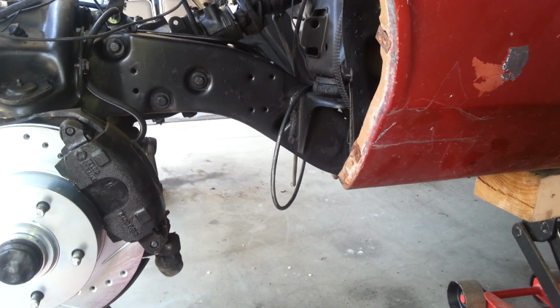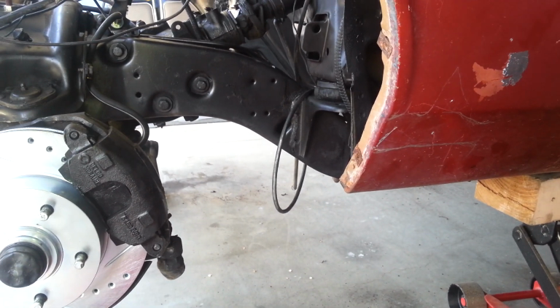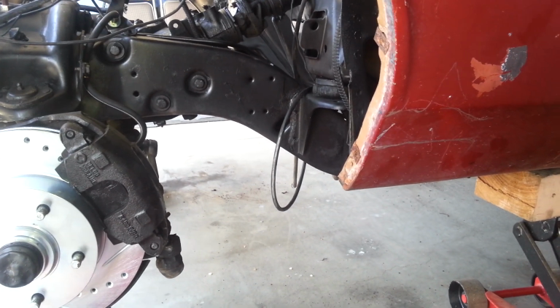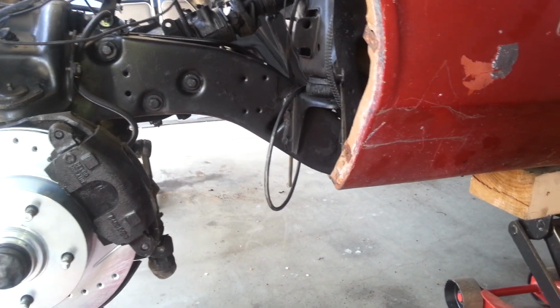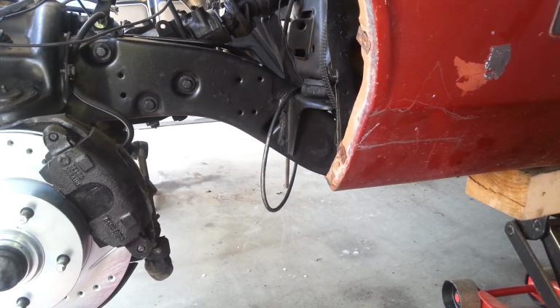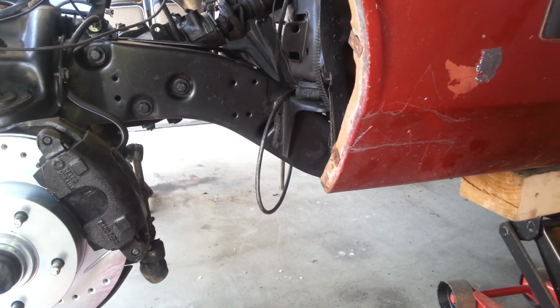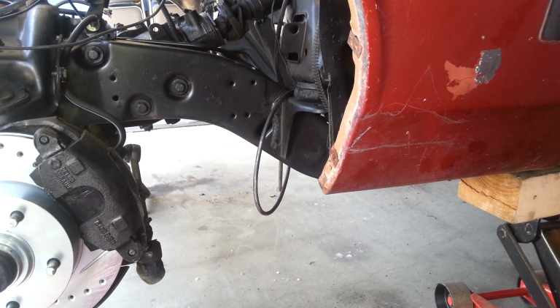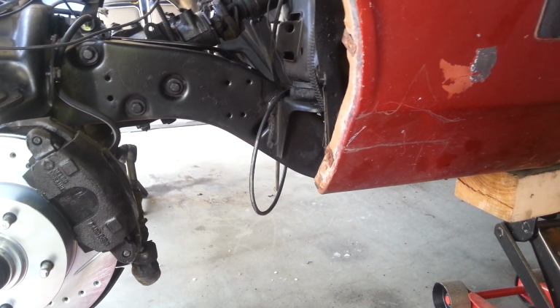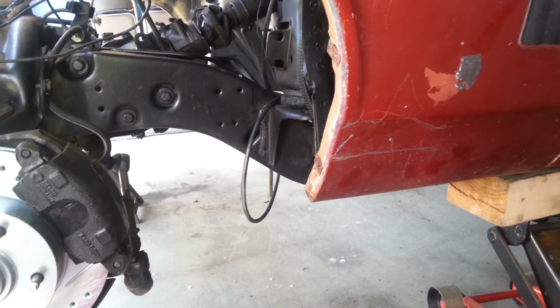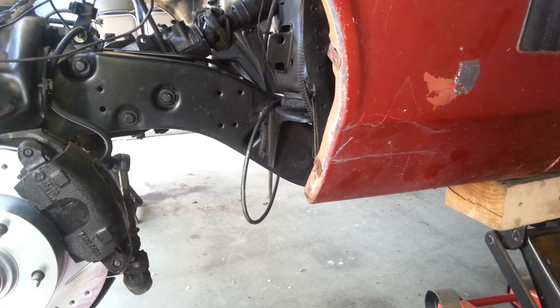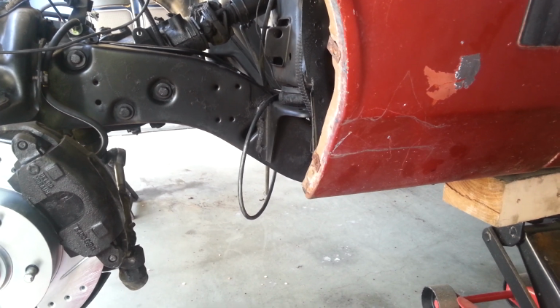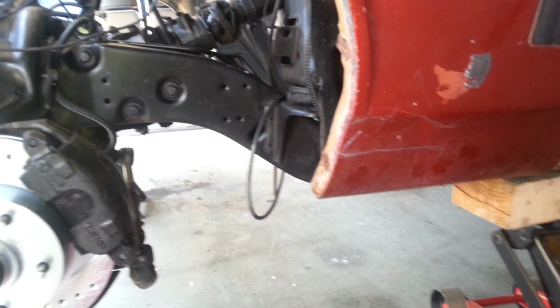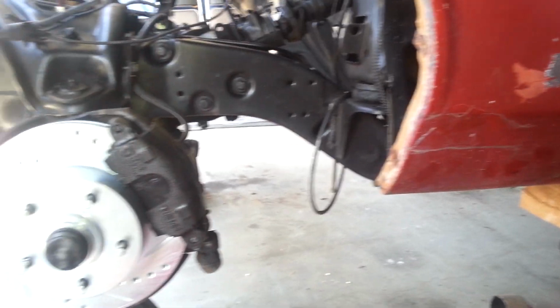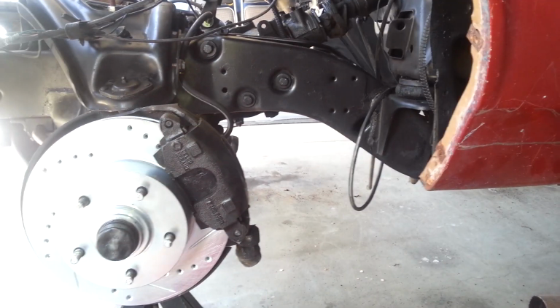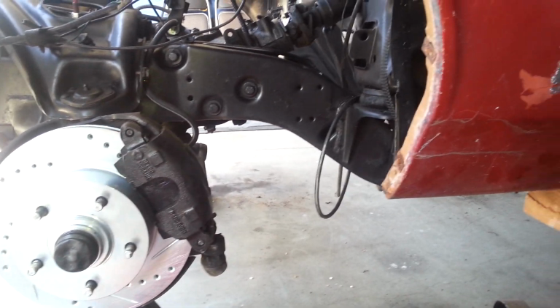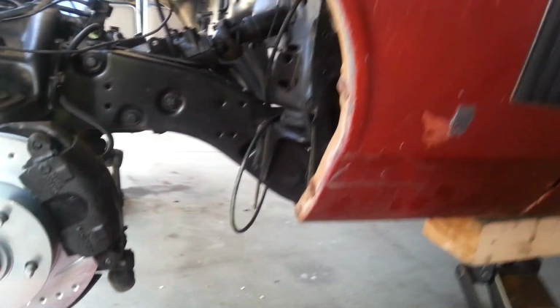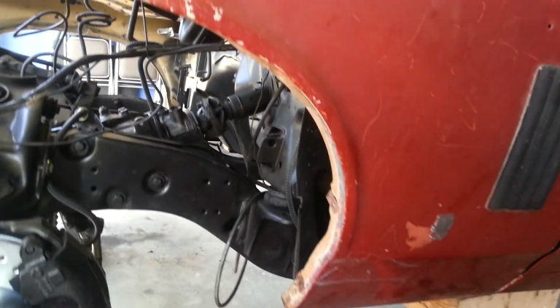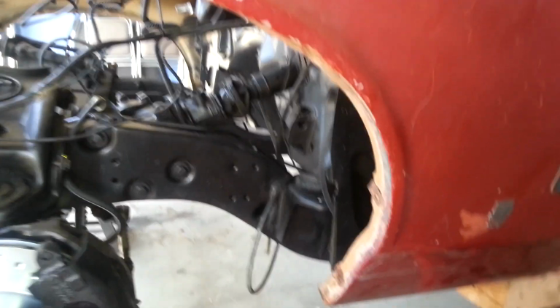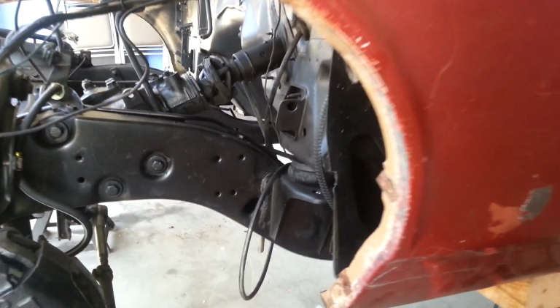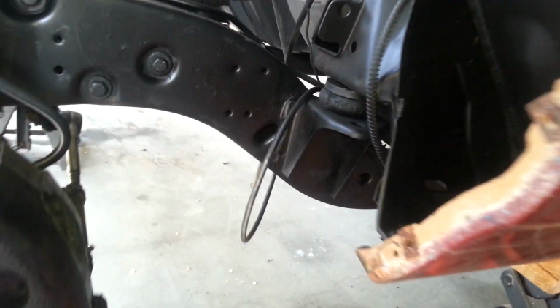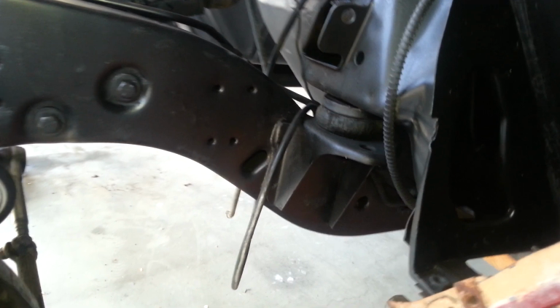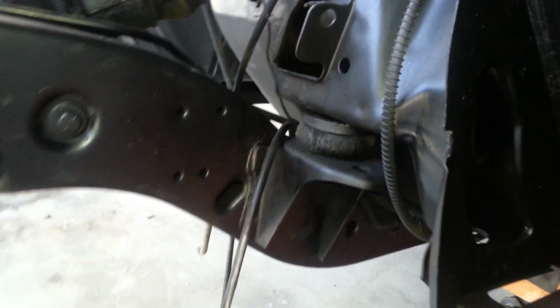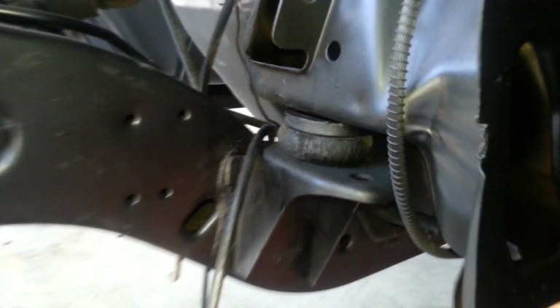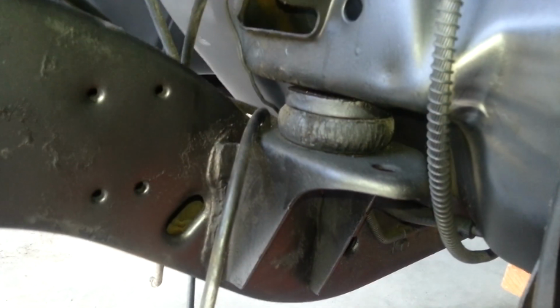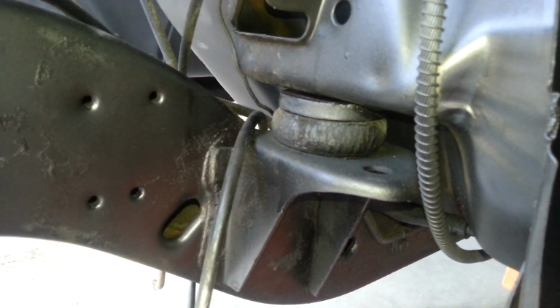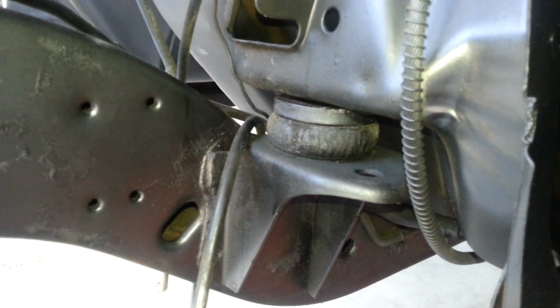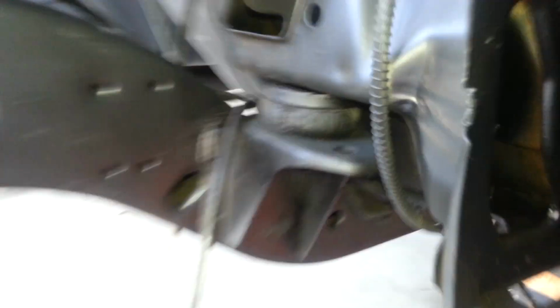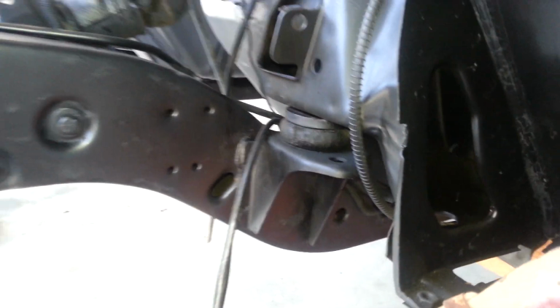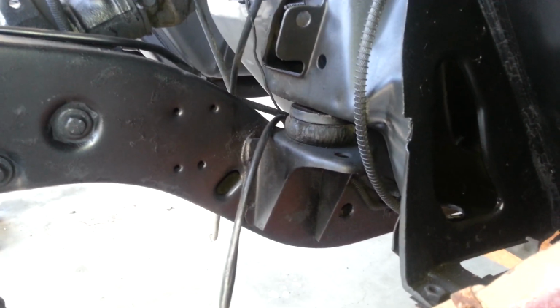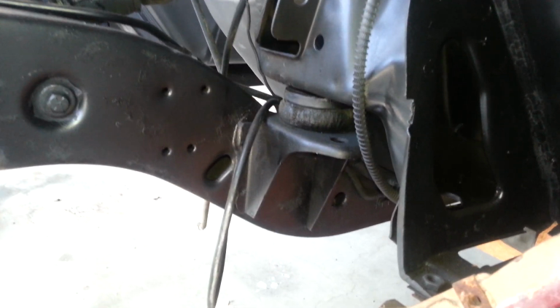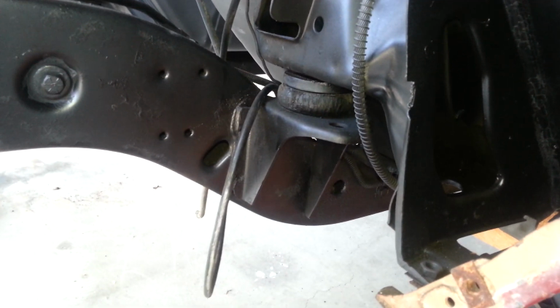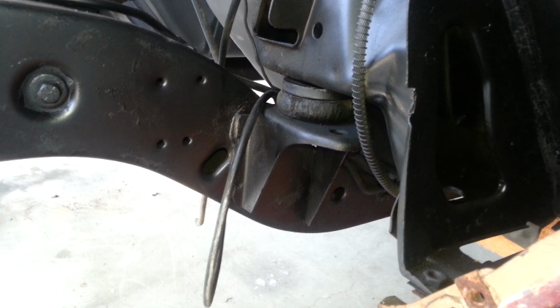Alright YouTube, here we go. Just started doing the body mount bushings. I just want to show you guys an easy way to replace those. I know they look really hard, but it's really simple.